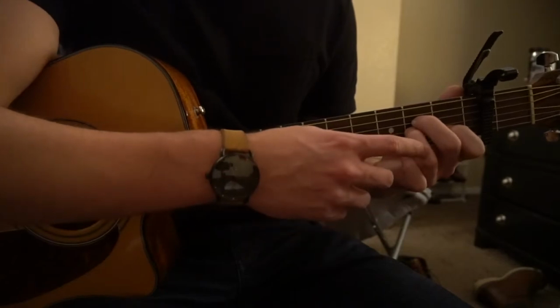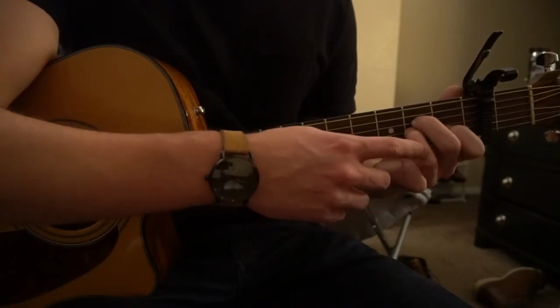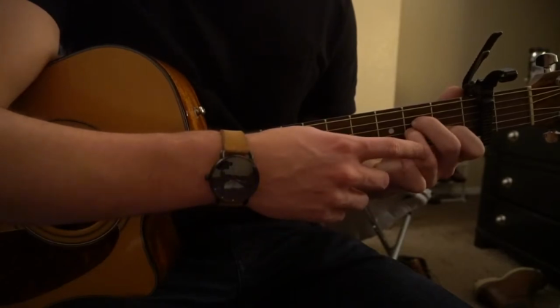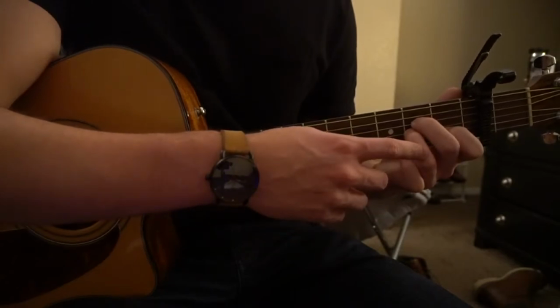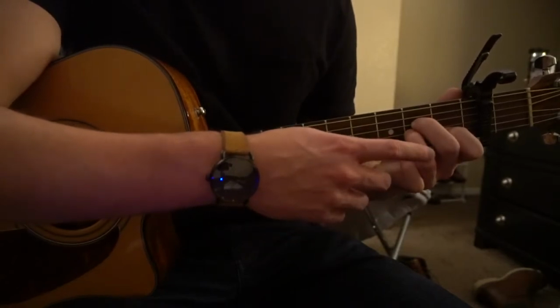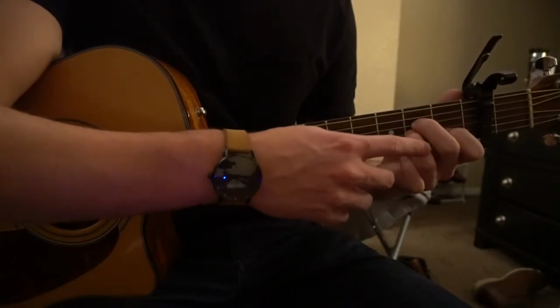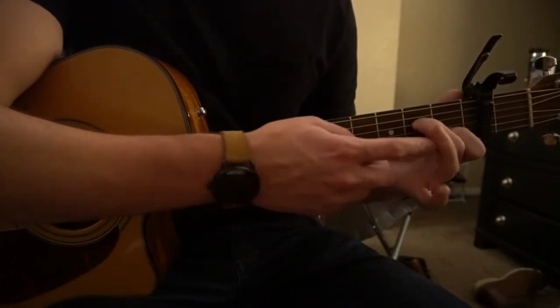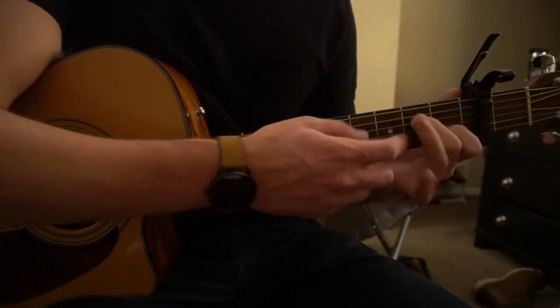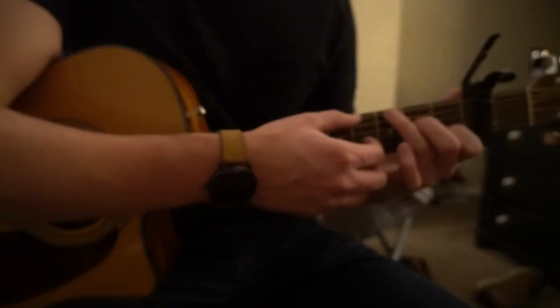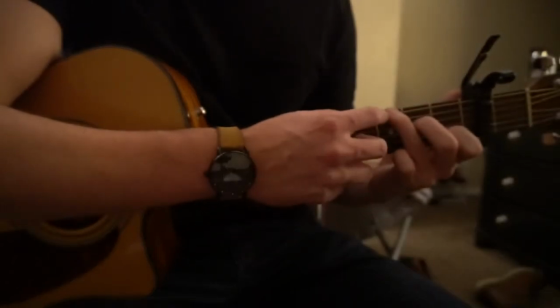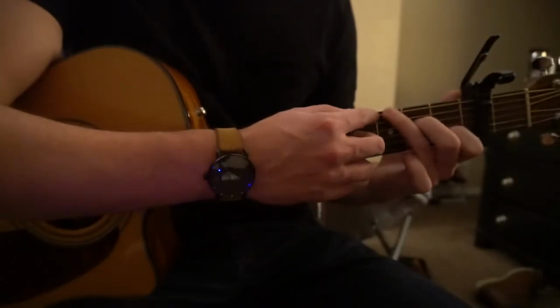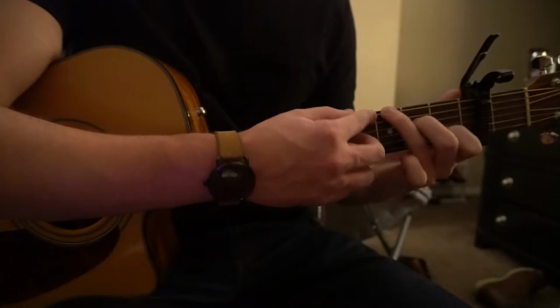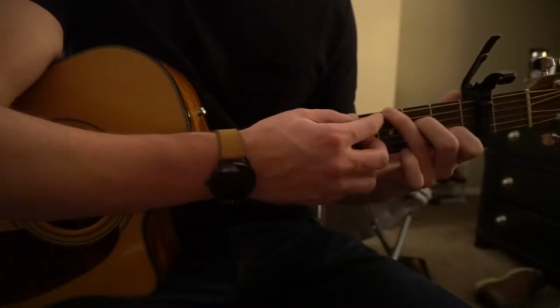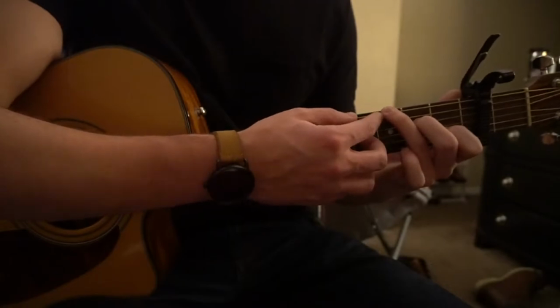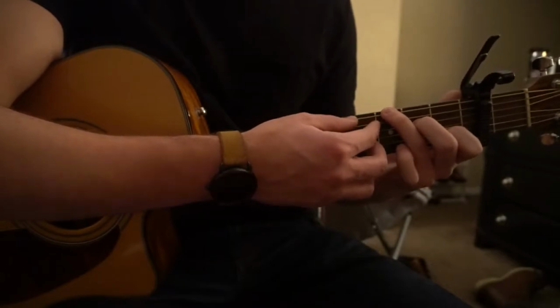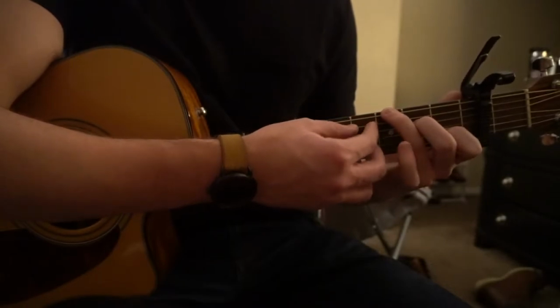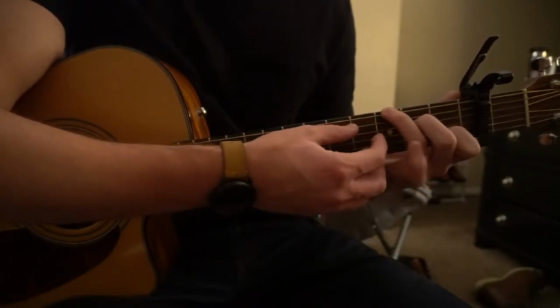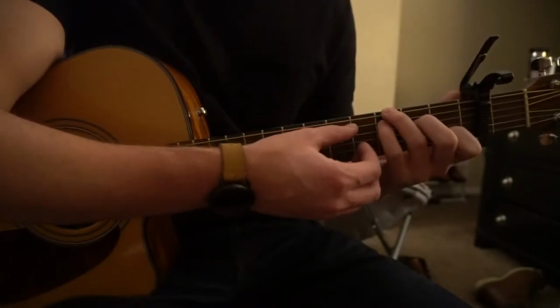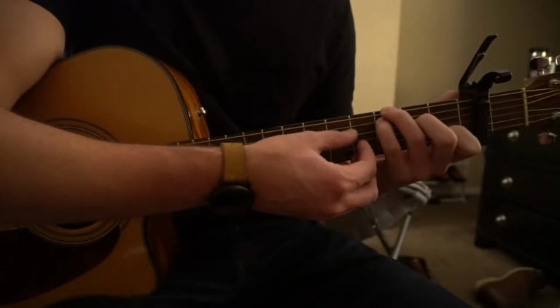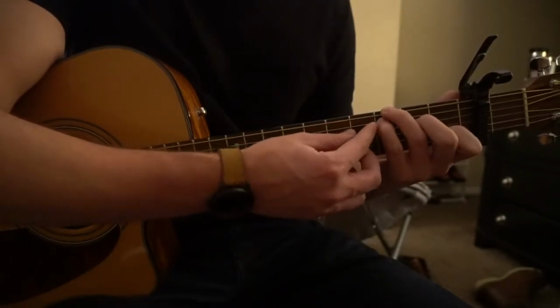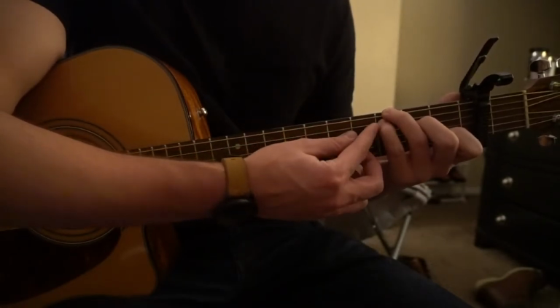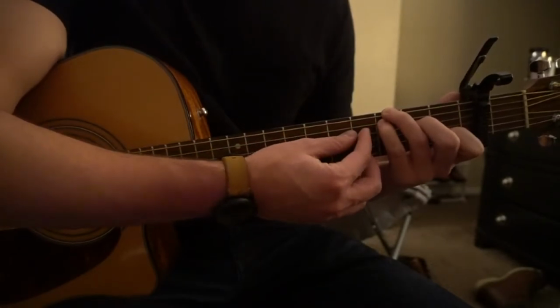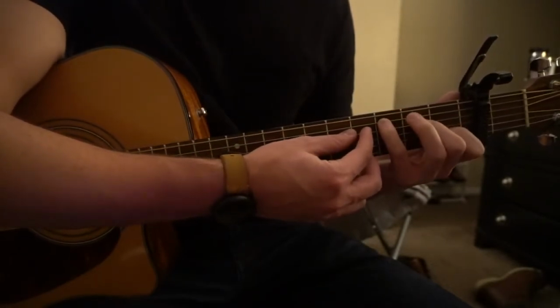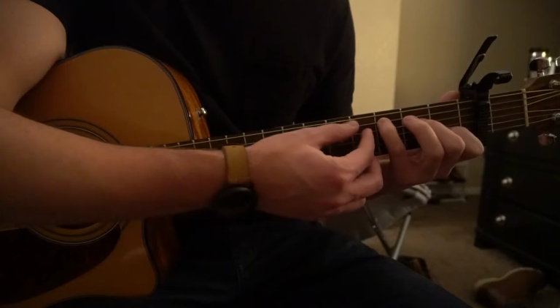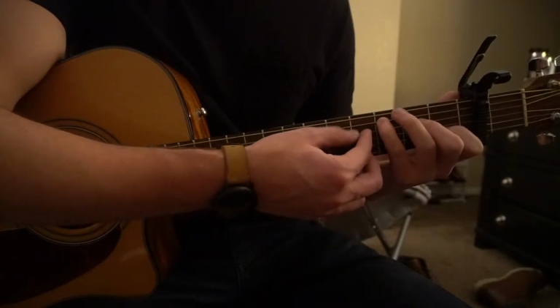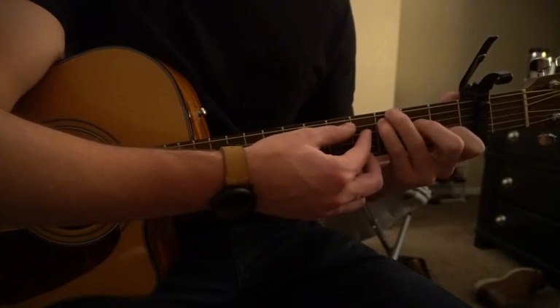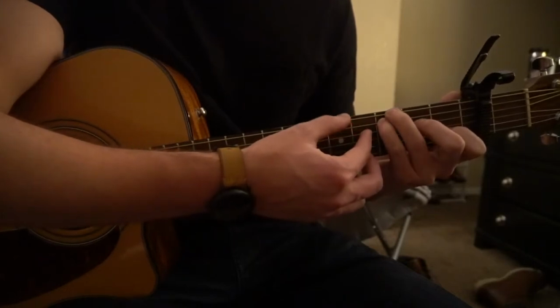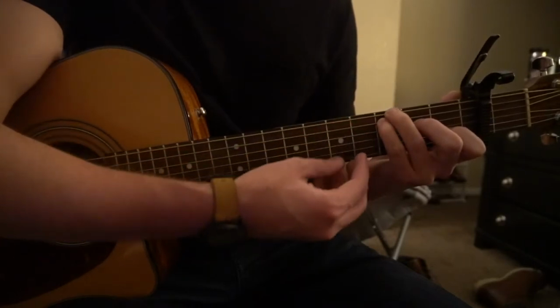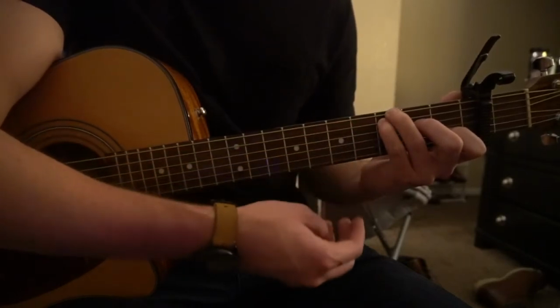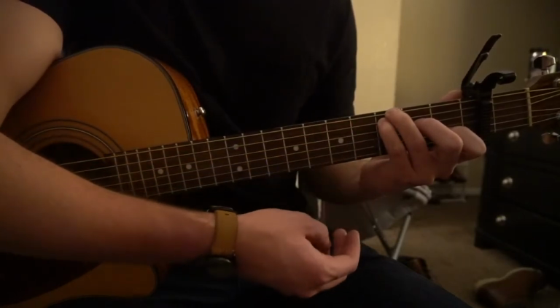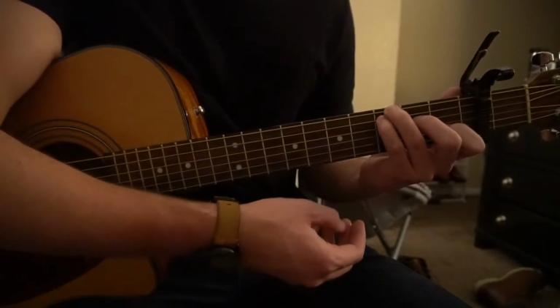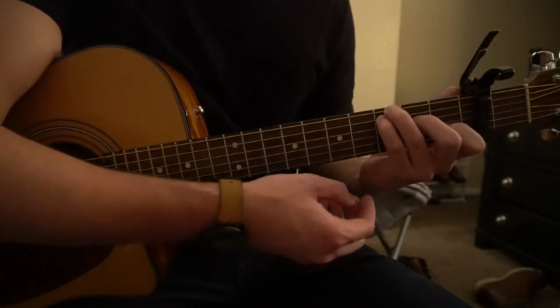To get to your C with the root G, you're going to lift the ring finger up and put it all the way on the low E third fret, and your pinky is going to be on the third fret of the A string. You can play all six strings.